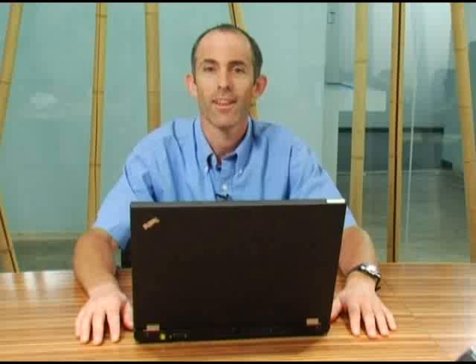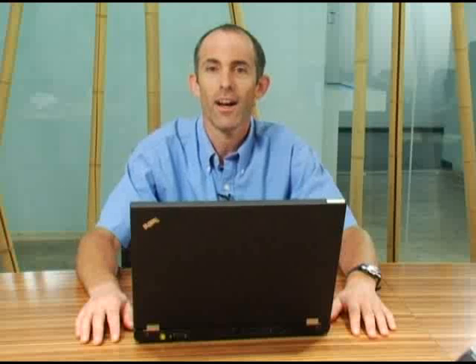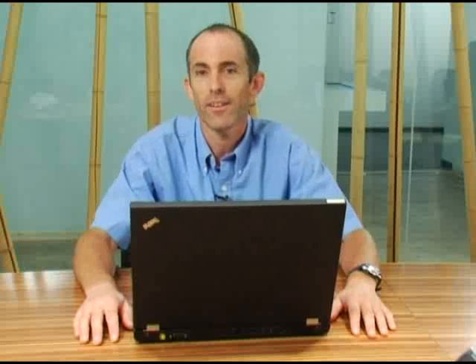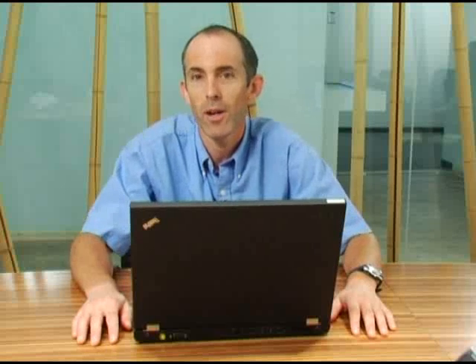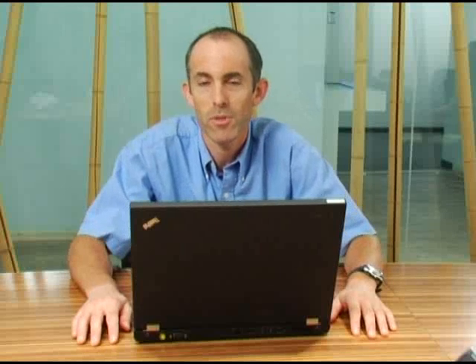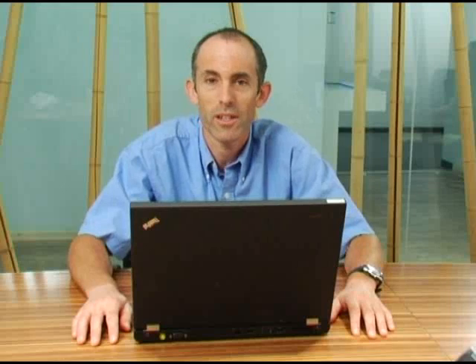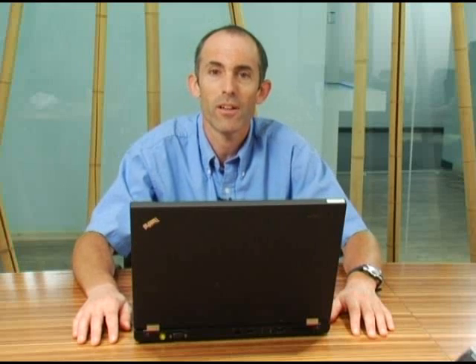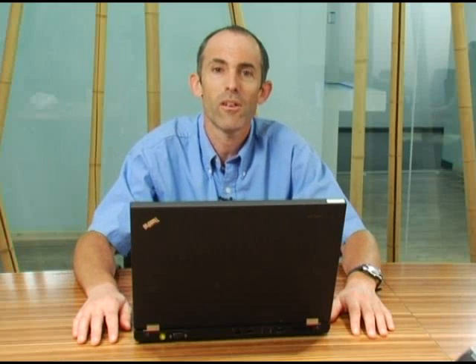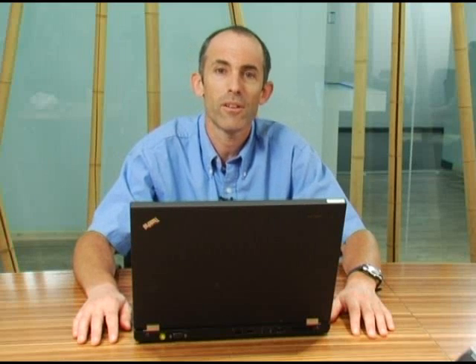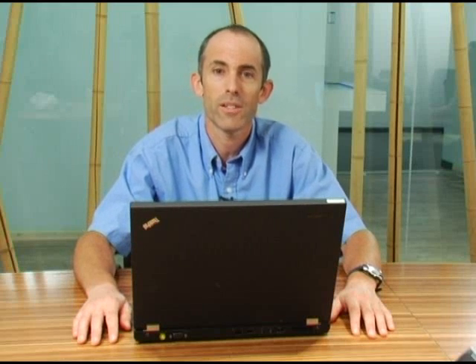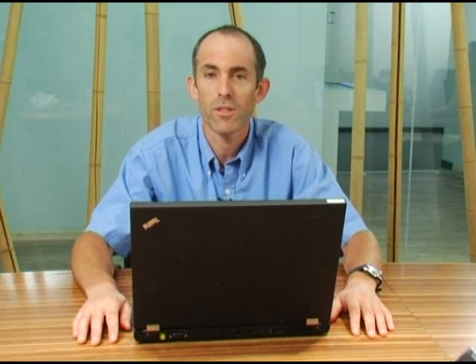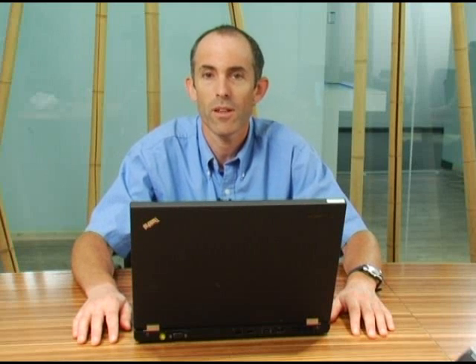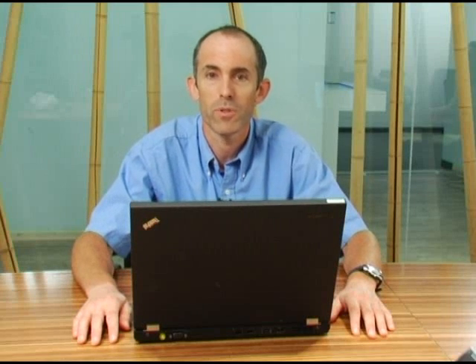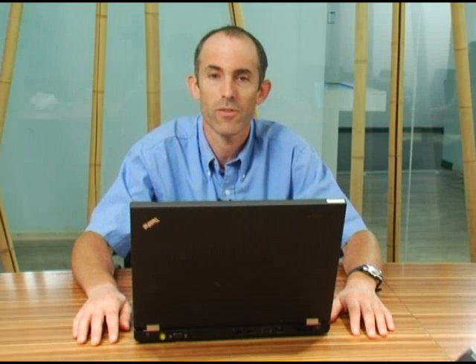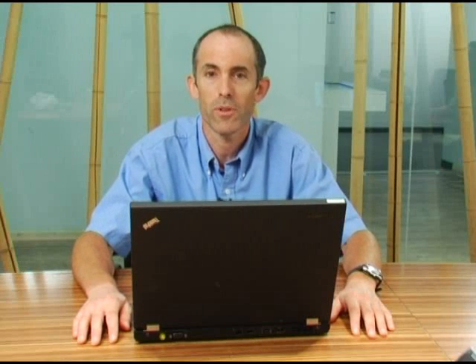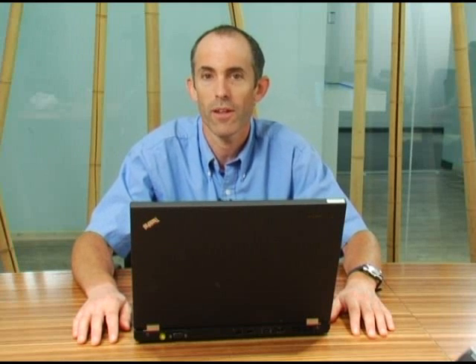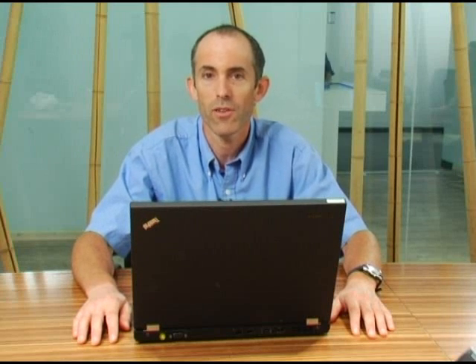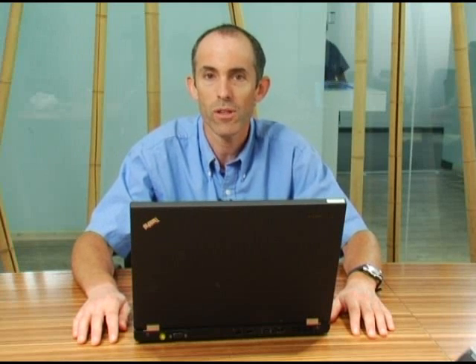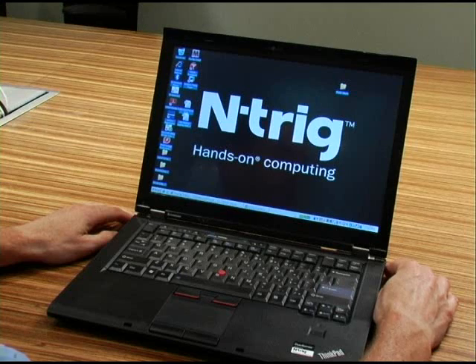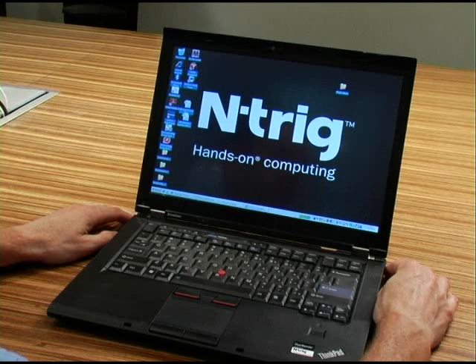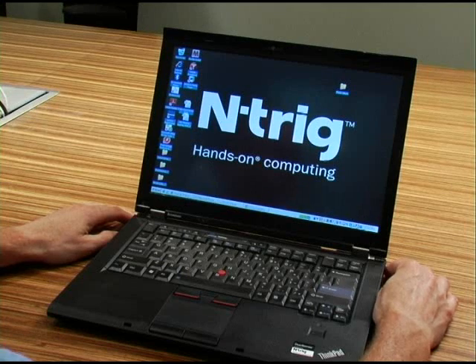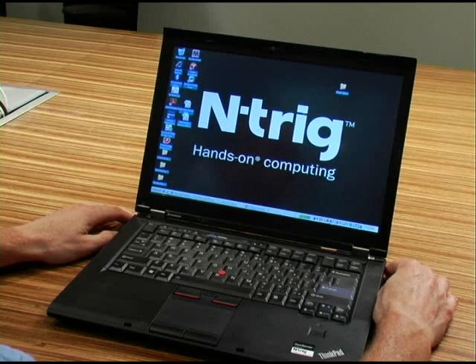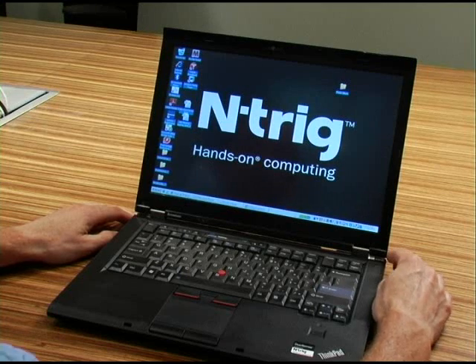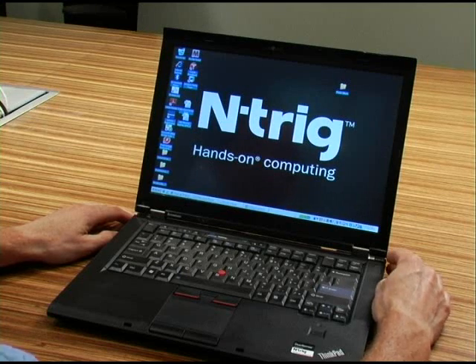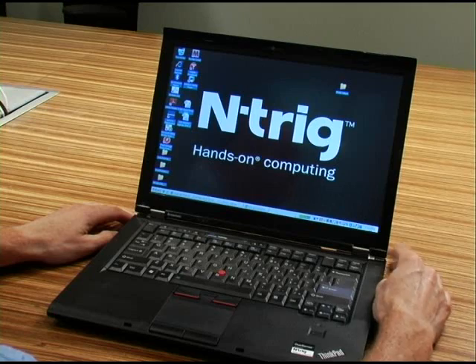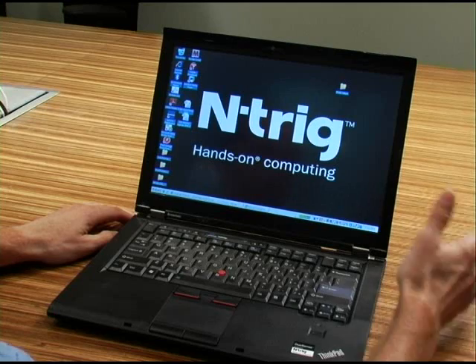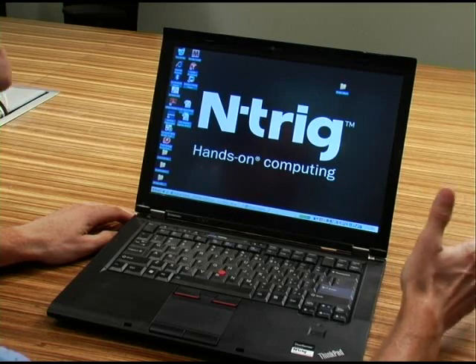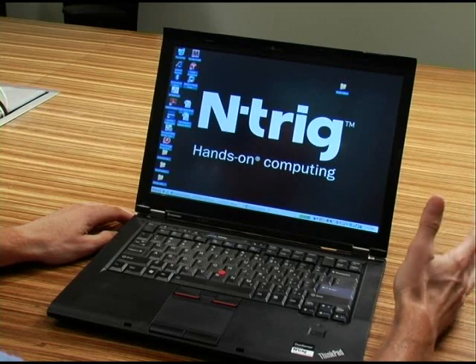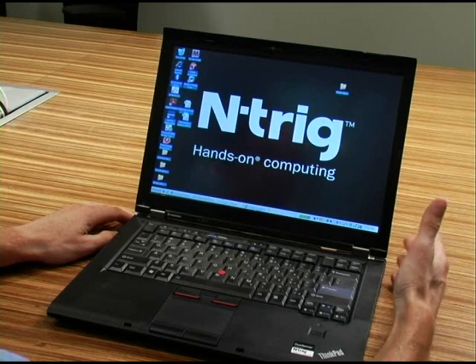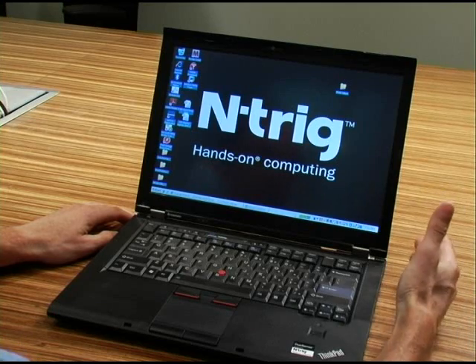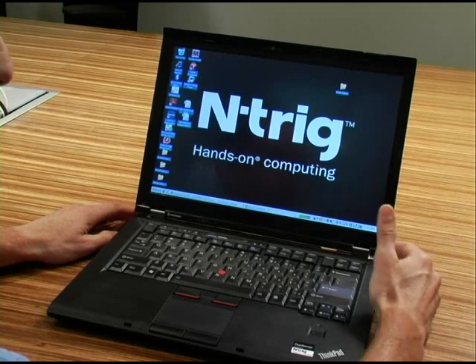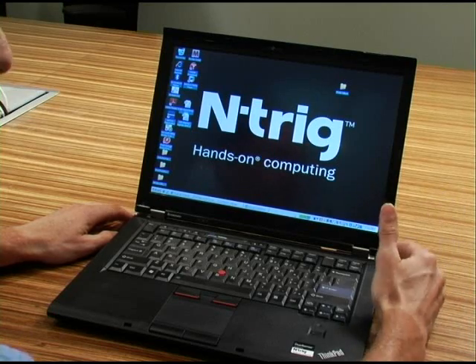Hi, my name is Lenny Engelhardt, Vice President of Business Development at Entrig. Today I'm going to show you the first multi-touch enabled business notebook.